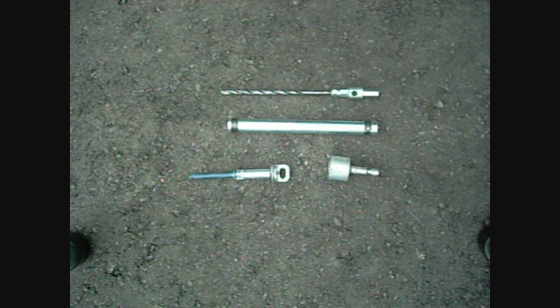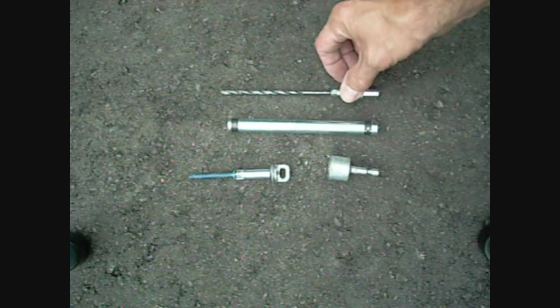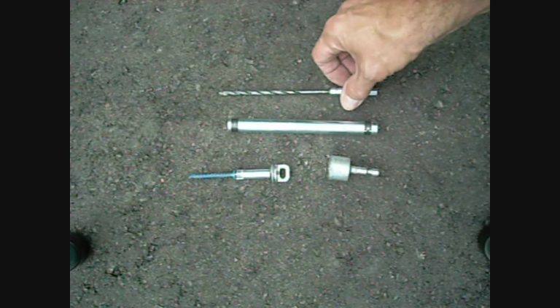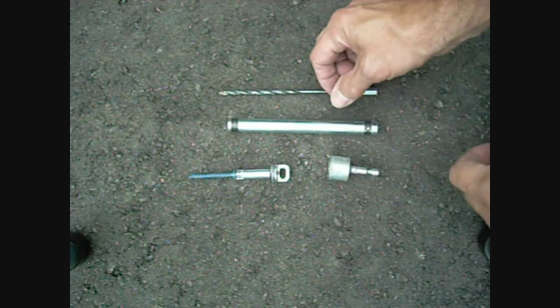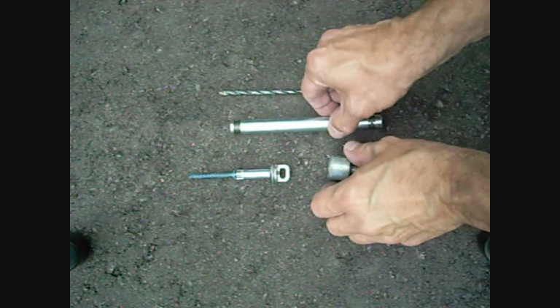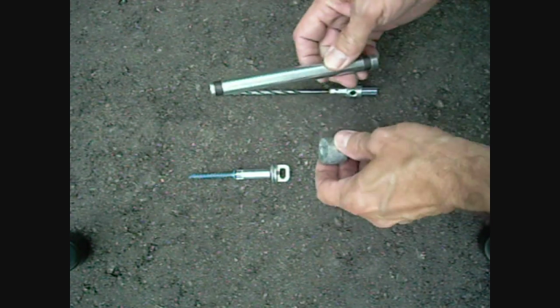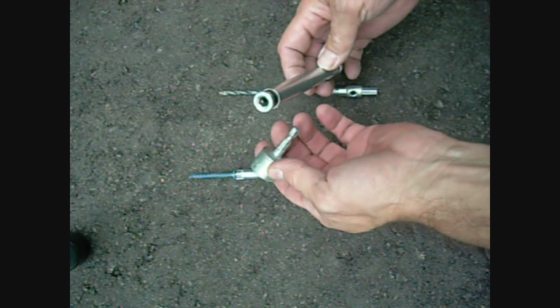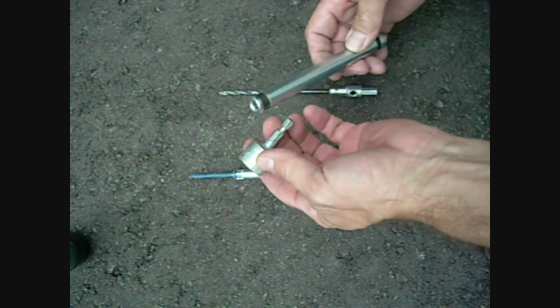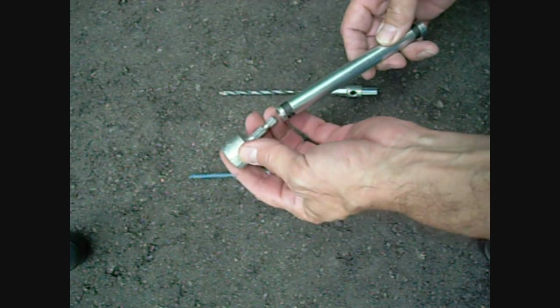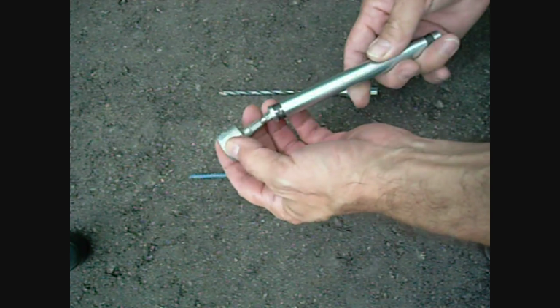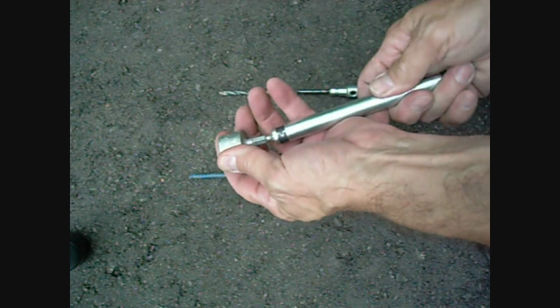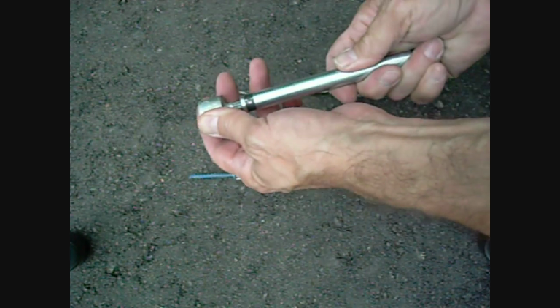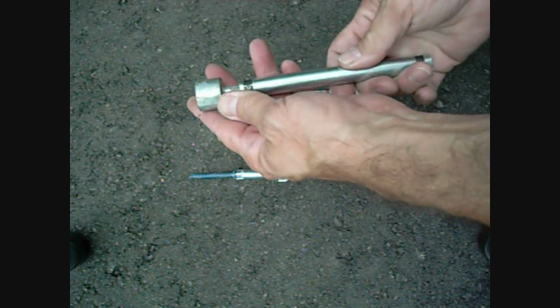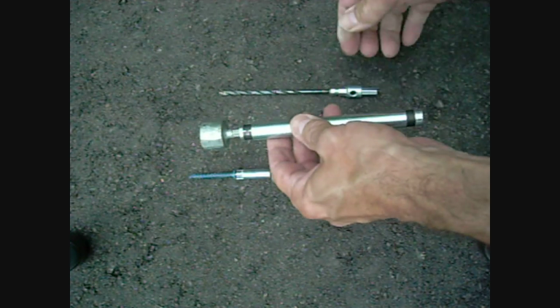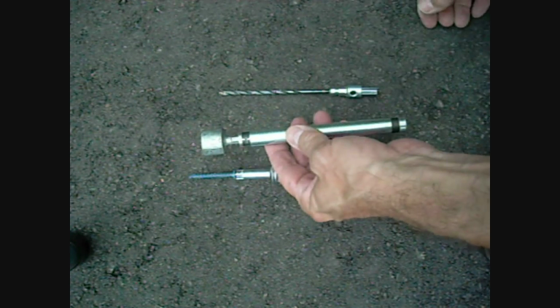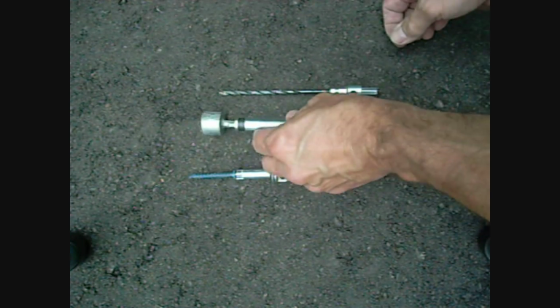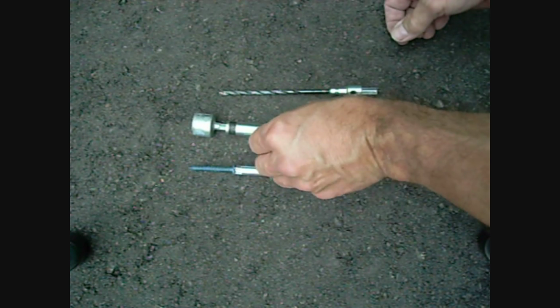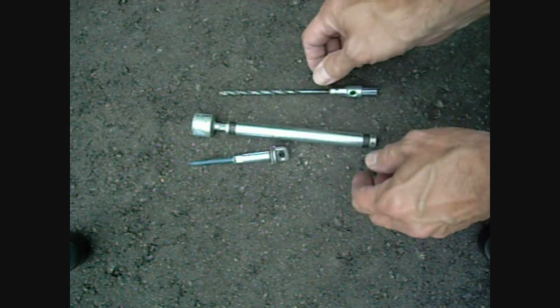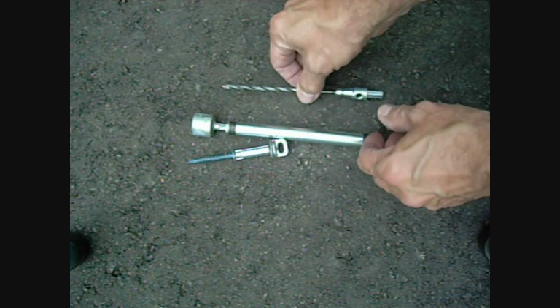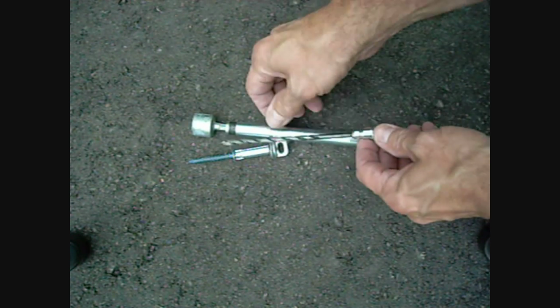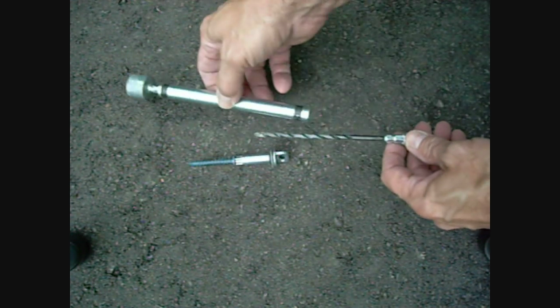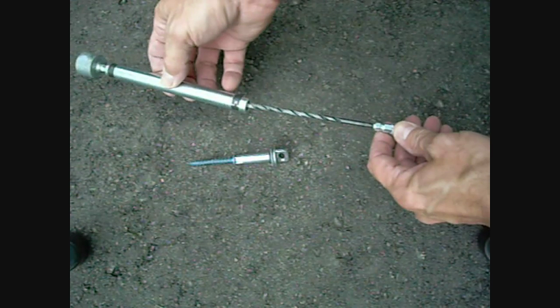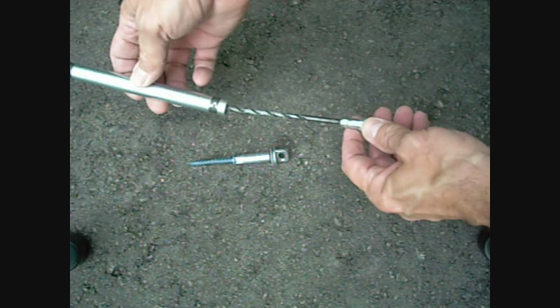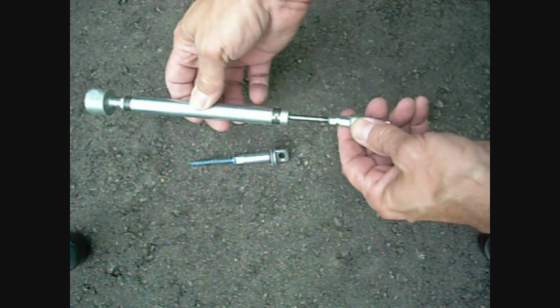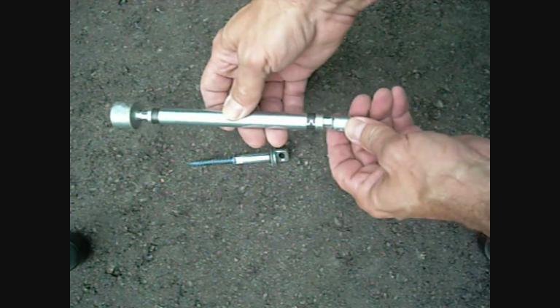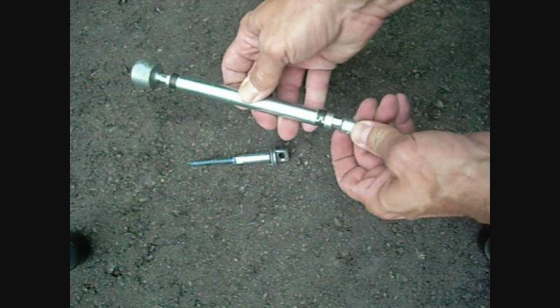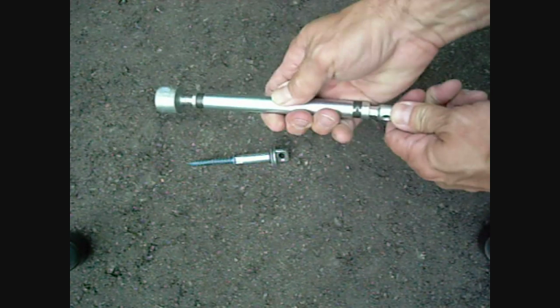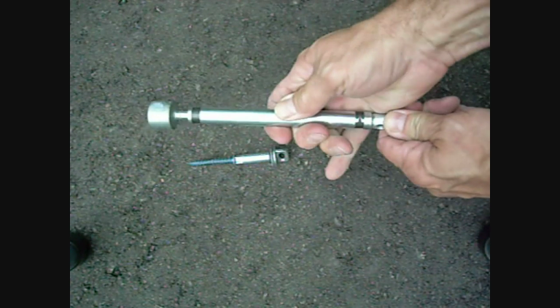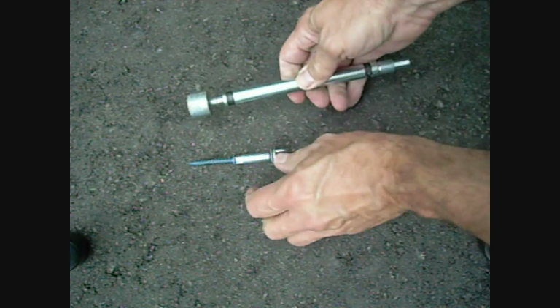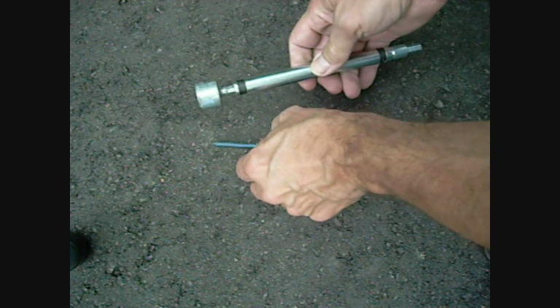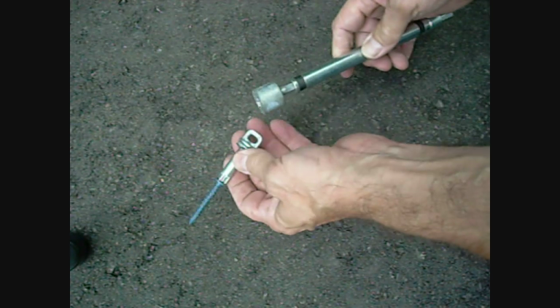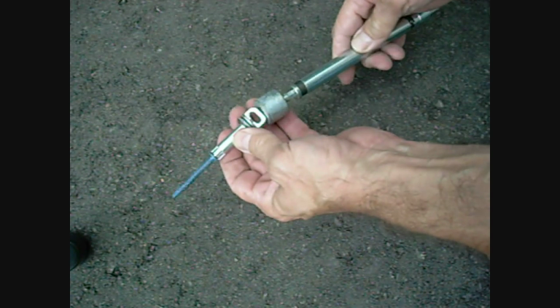Installation is easy with the Positai chuck adapter and sleeve tool. The chuck adapter snaps into the sleeve tool. The sleeve tool then goes over the drill bit. The barrel screw fits into the chuck adapter.